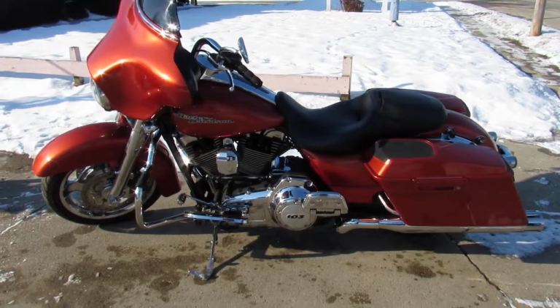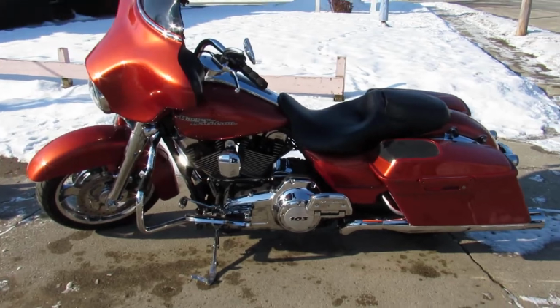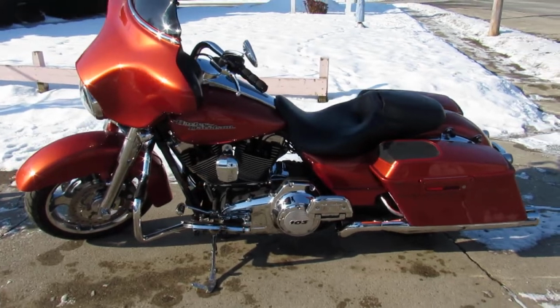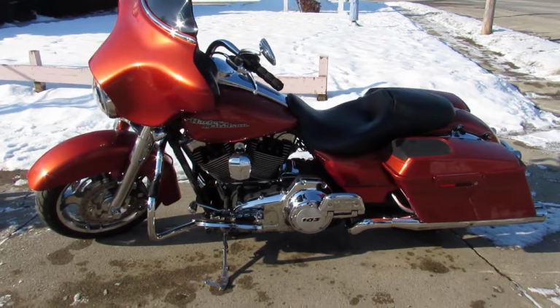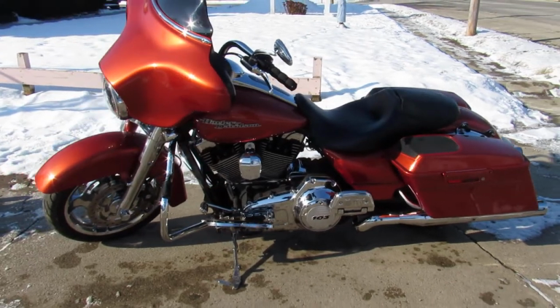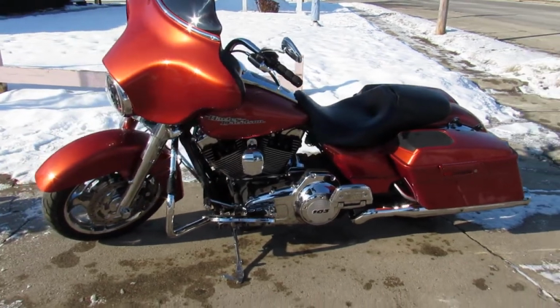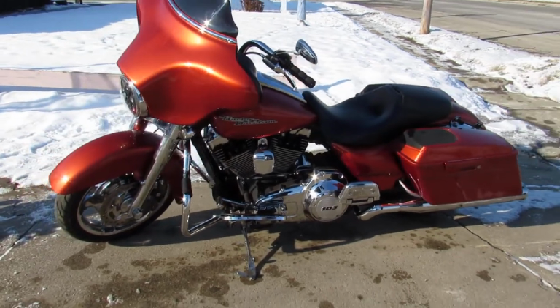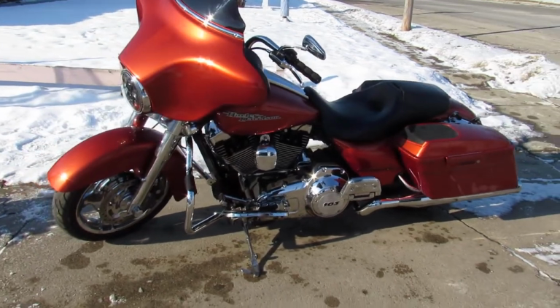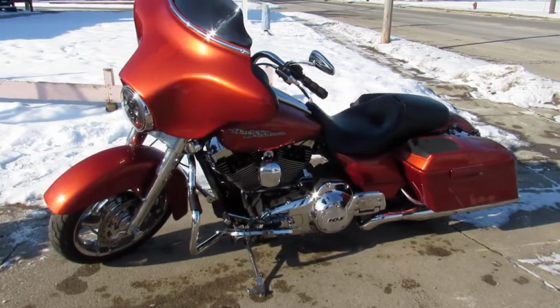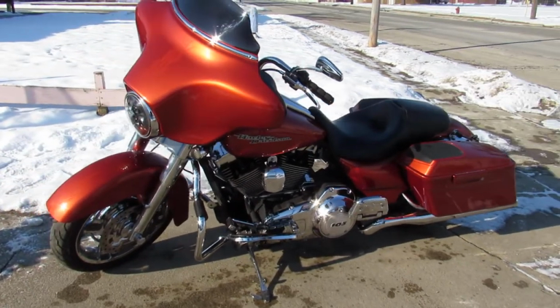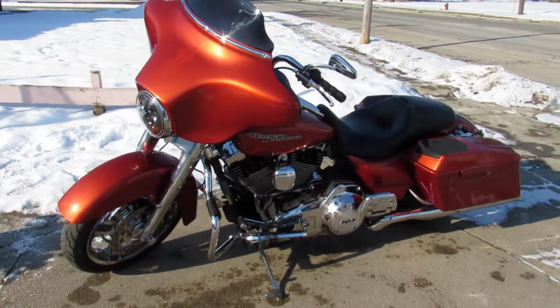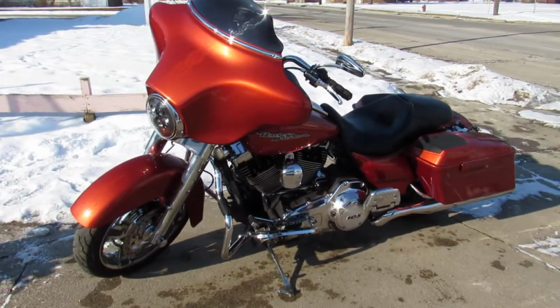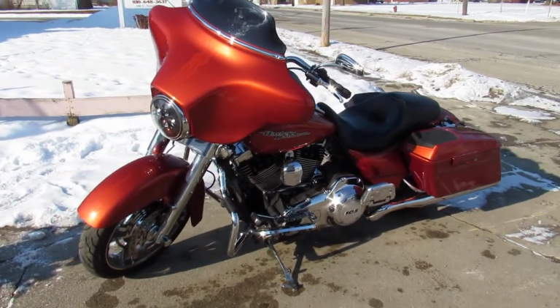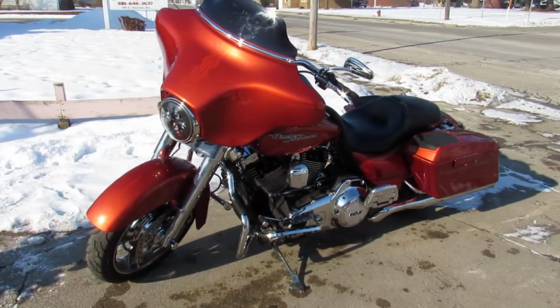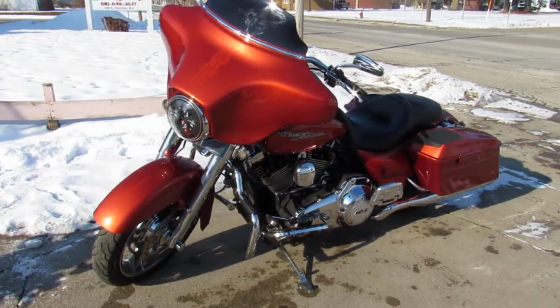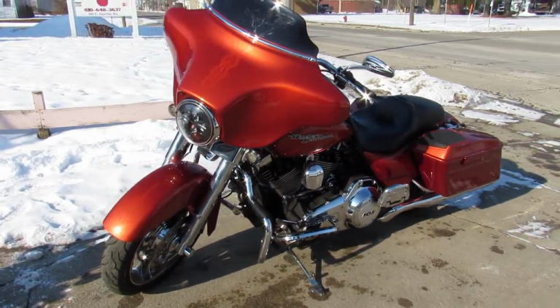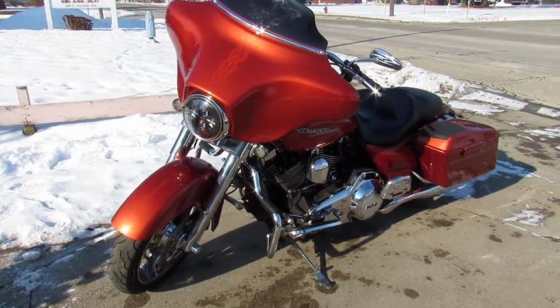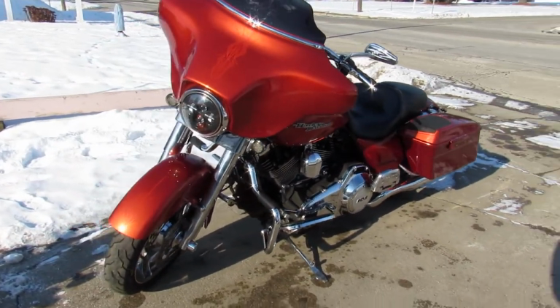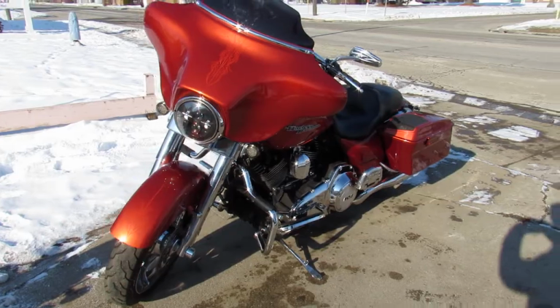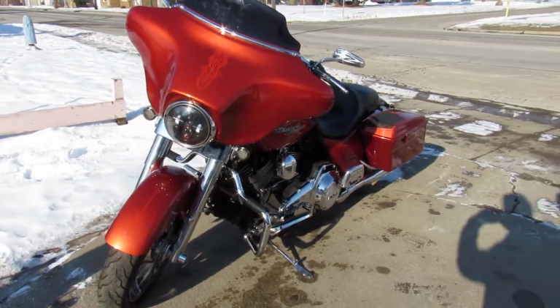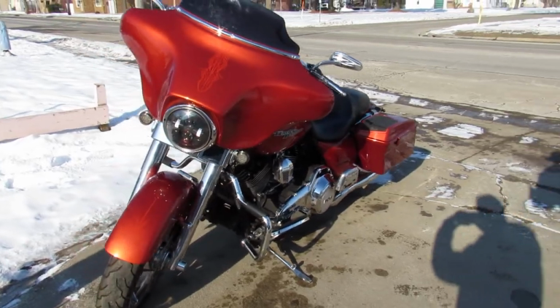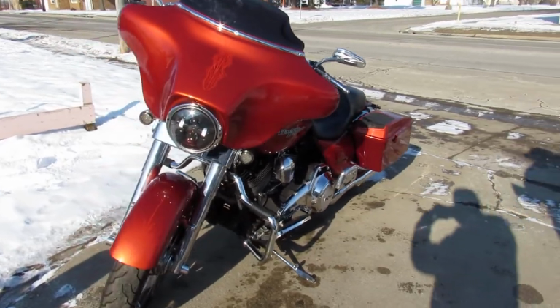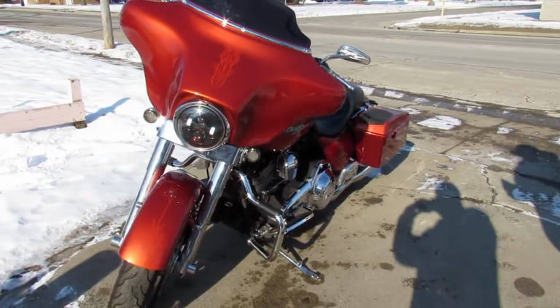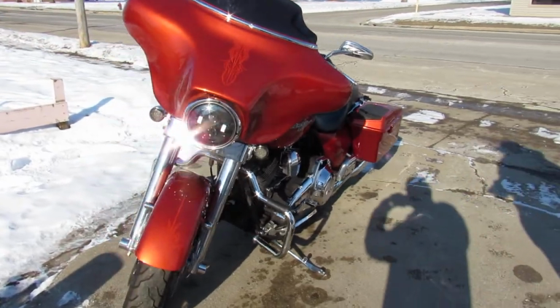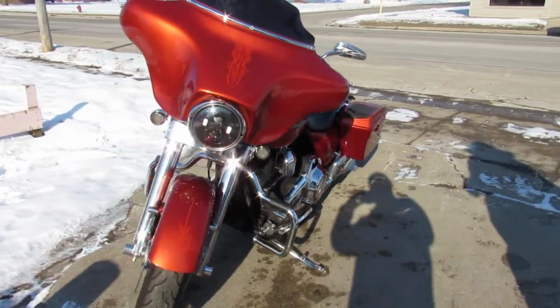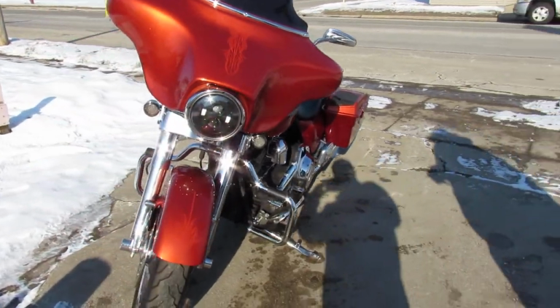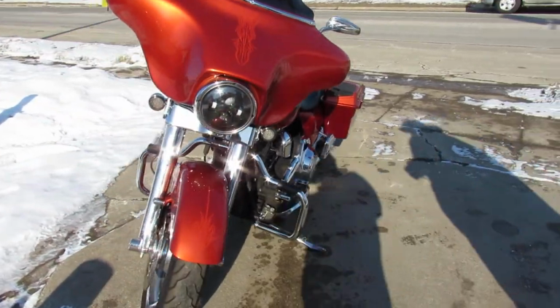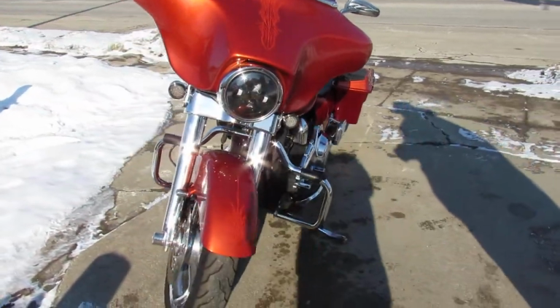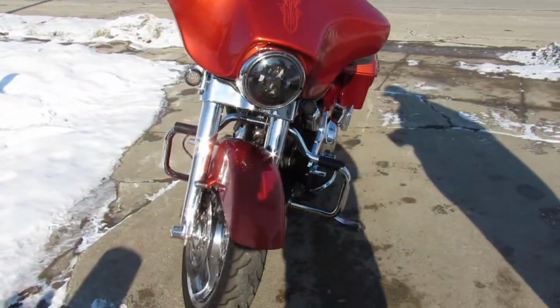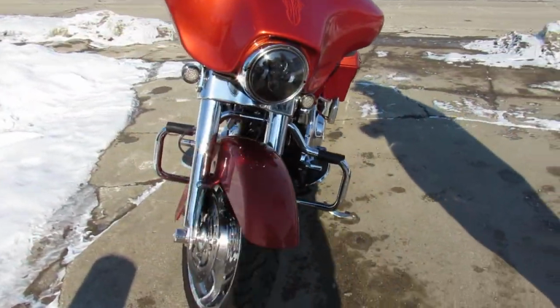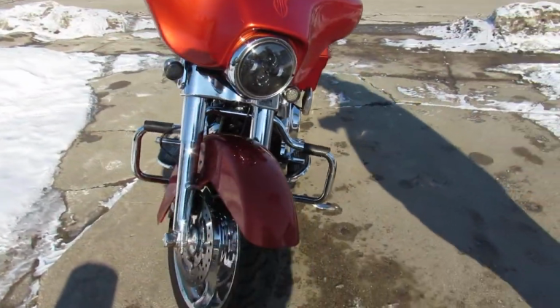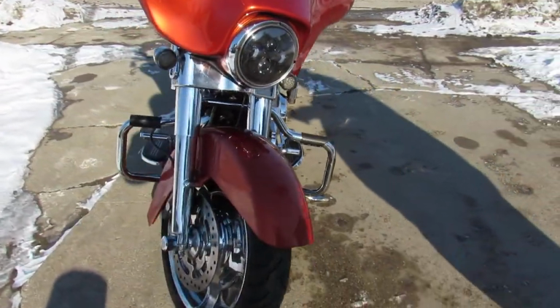Hey guys, ApprovalPowerSports.com here doing some videos on some Harleys we just got in. Check this one out — 2011 Street Glide, Sedona Orange.